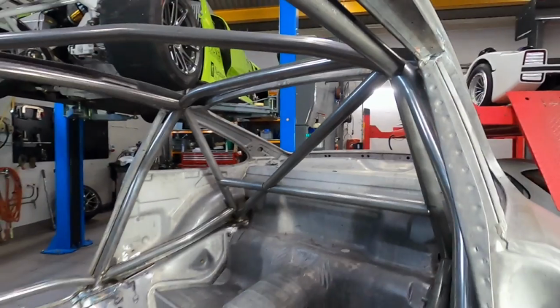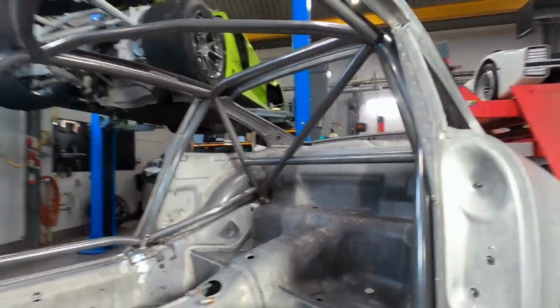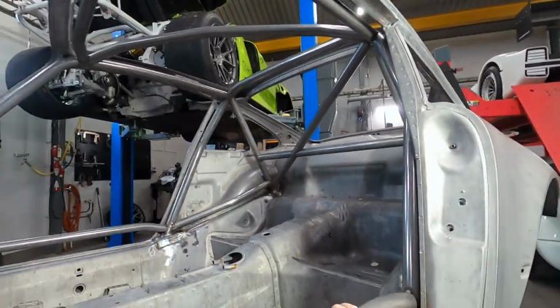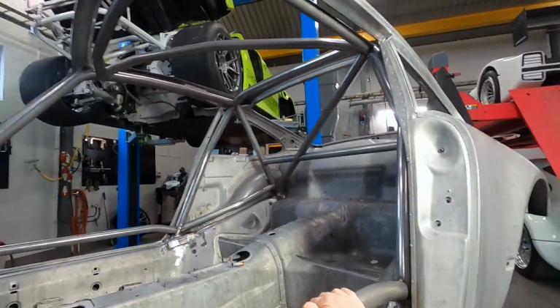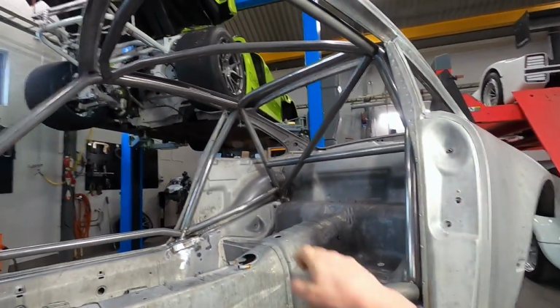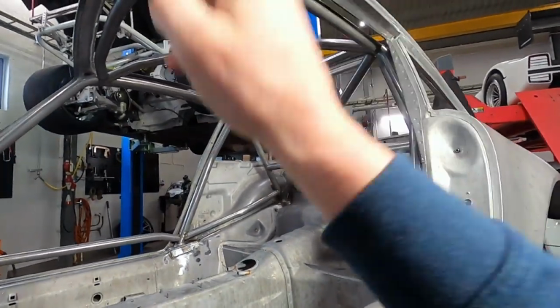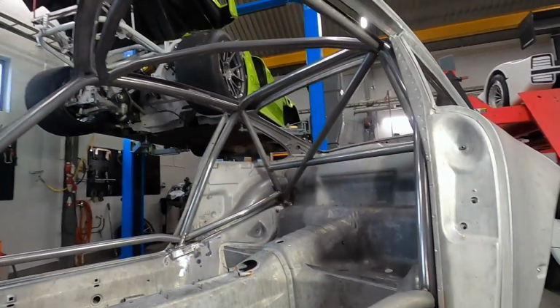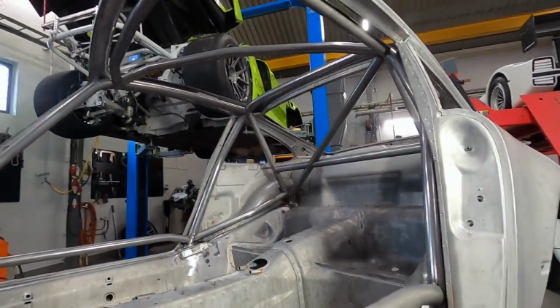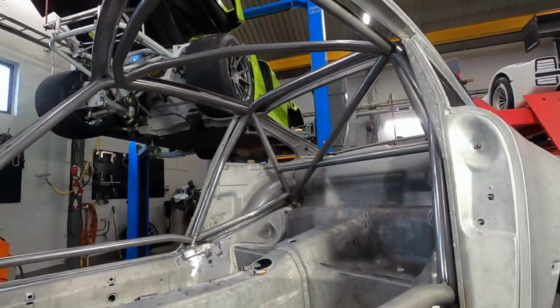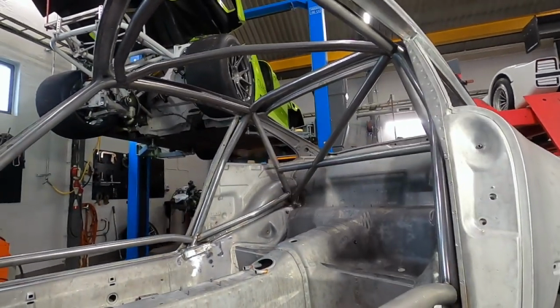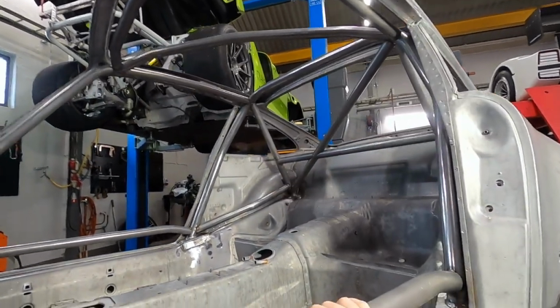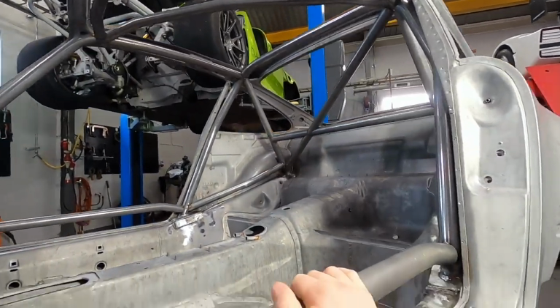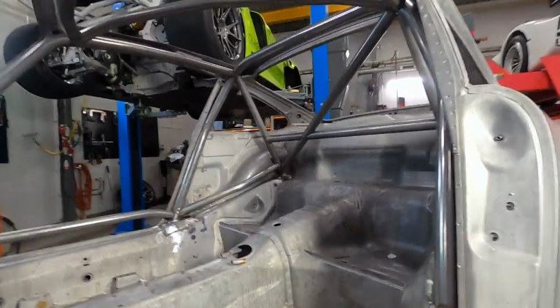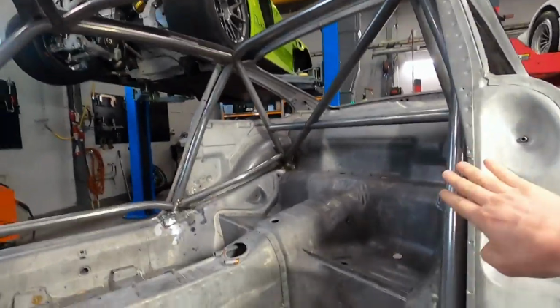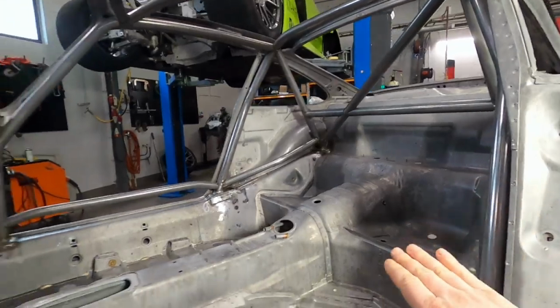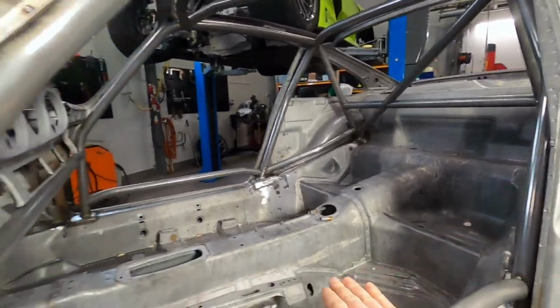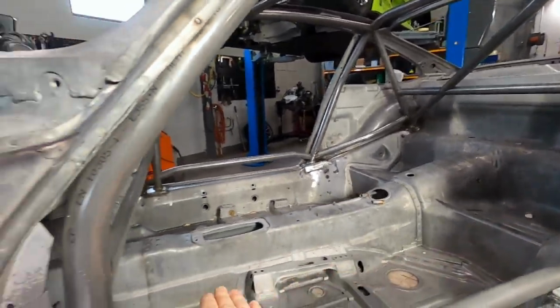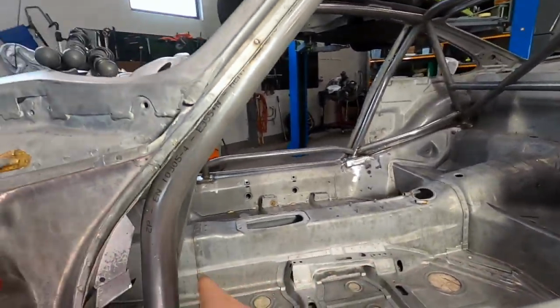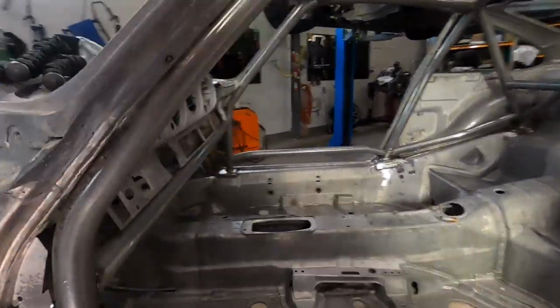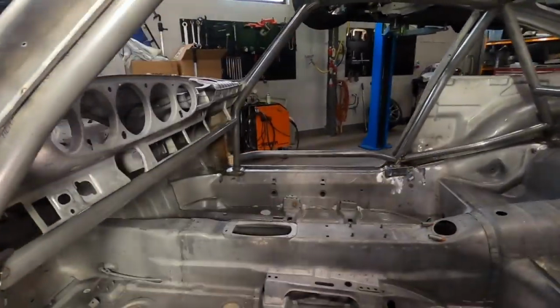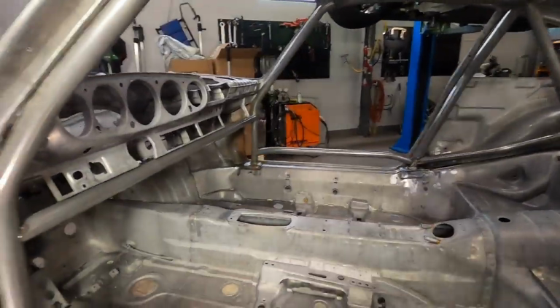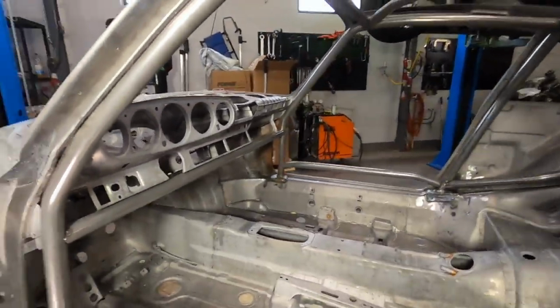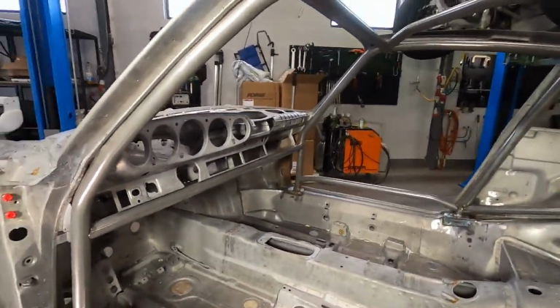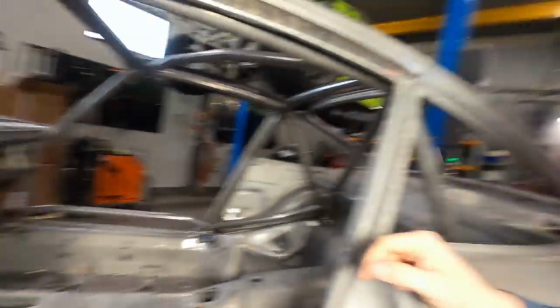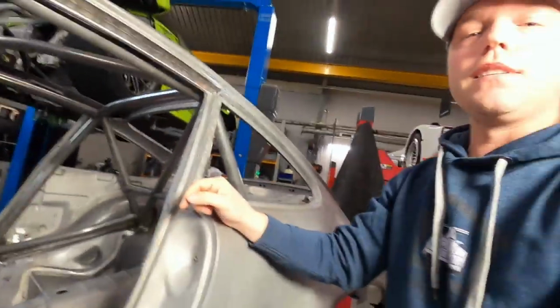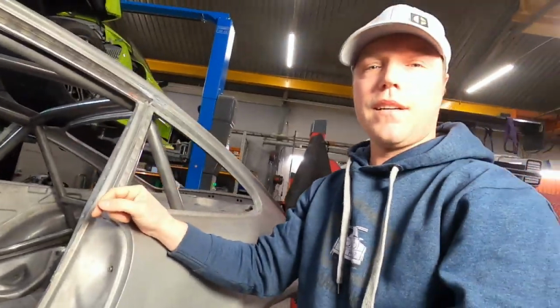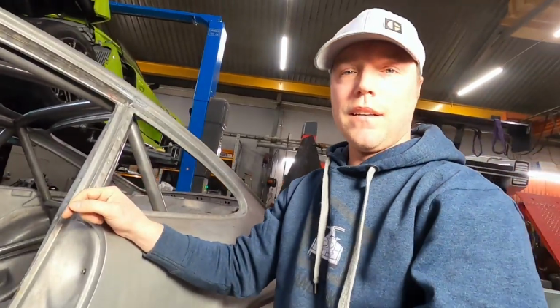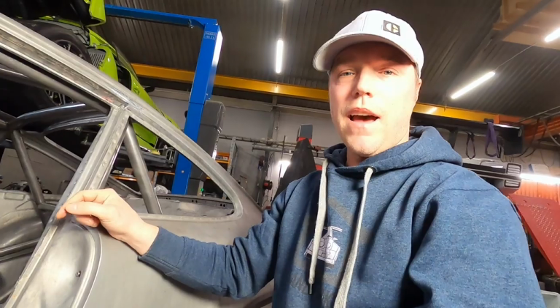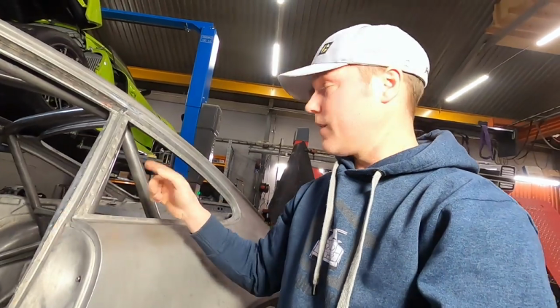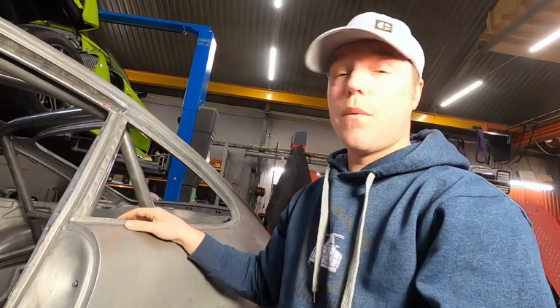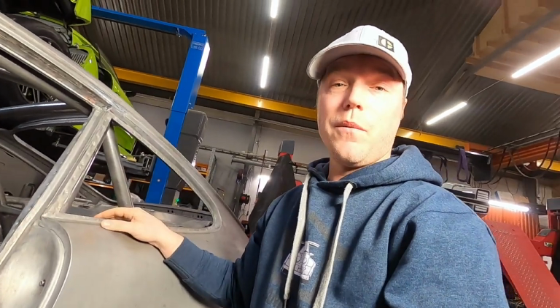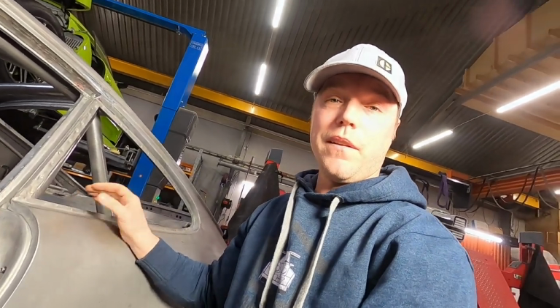We still have some work to do here. There's one crossmember and the roof still missing, as well as that one side strut. Let's look into some of the details and discuss why we did it the way we did.